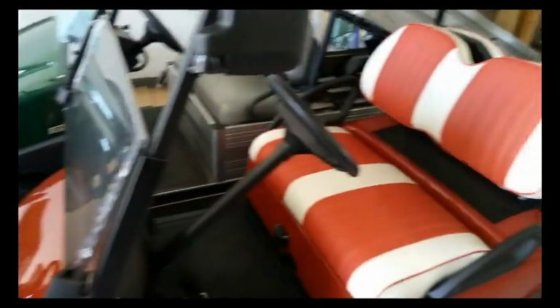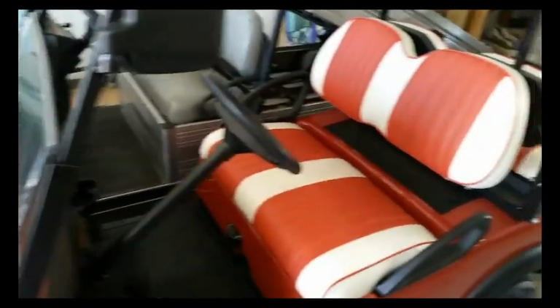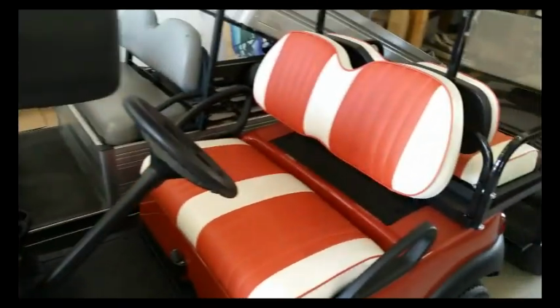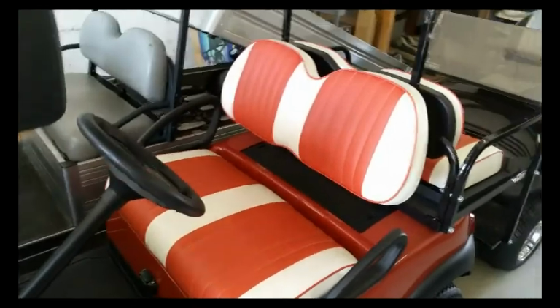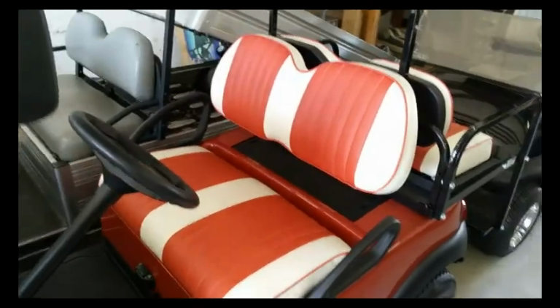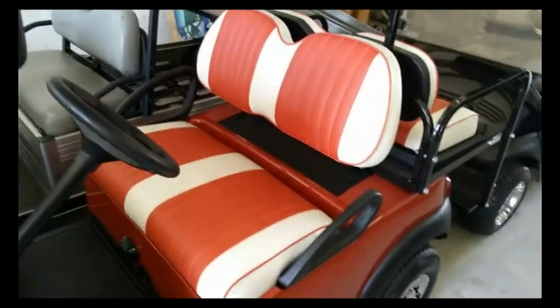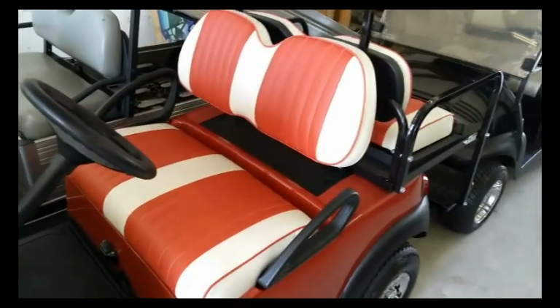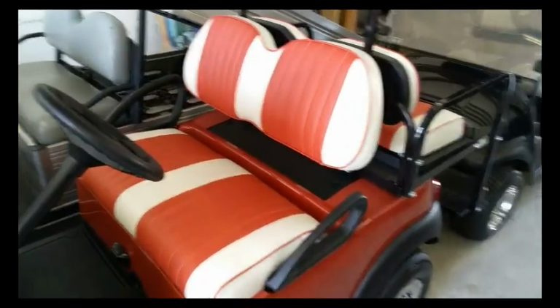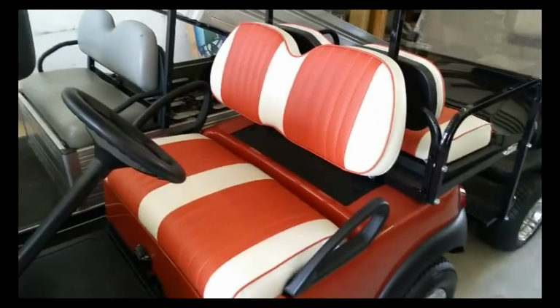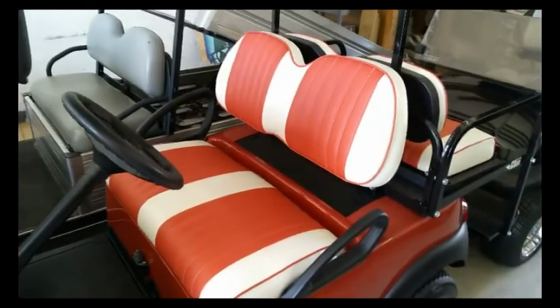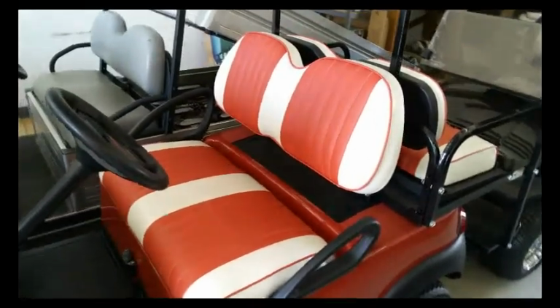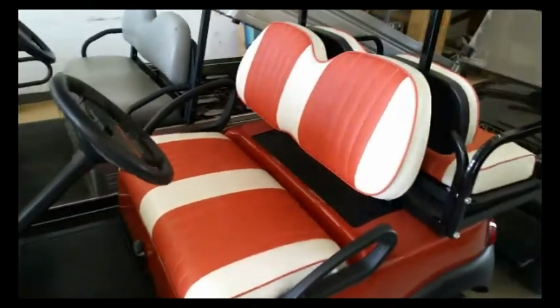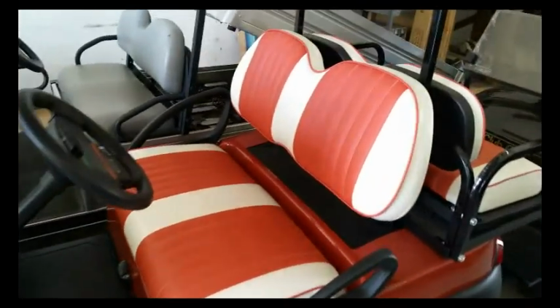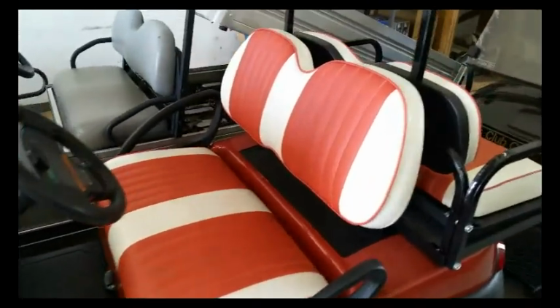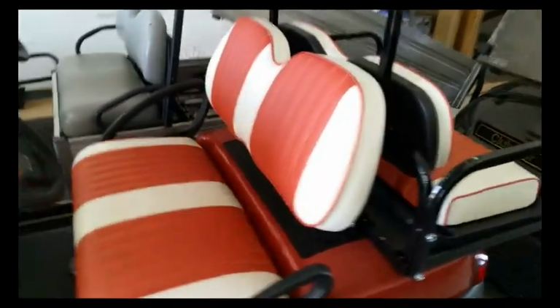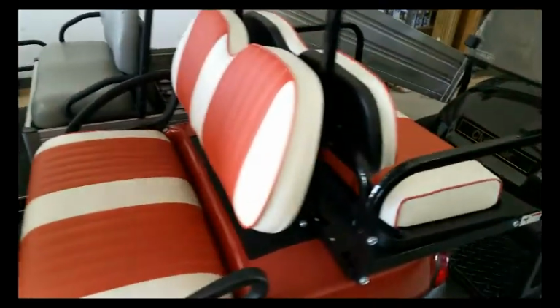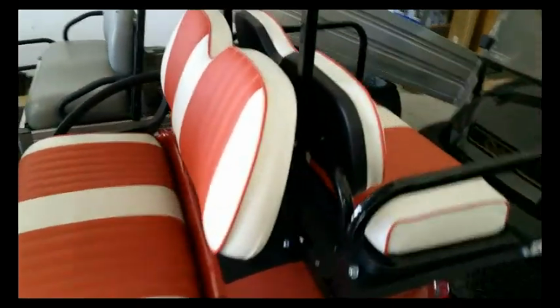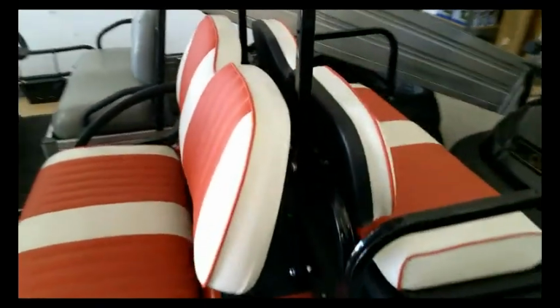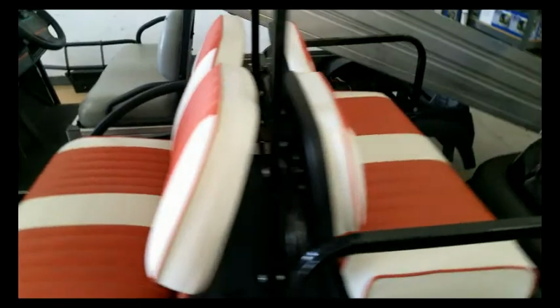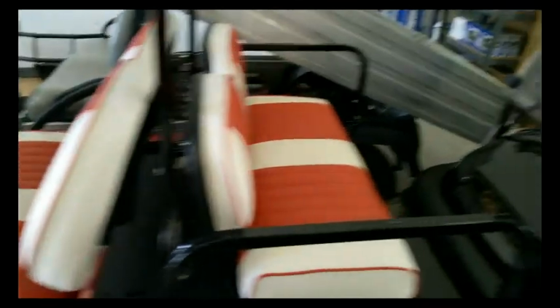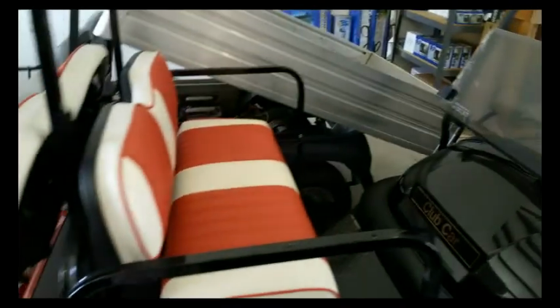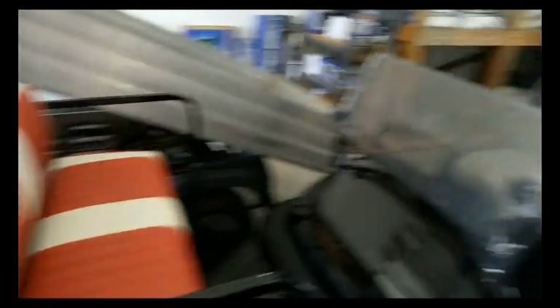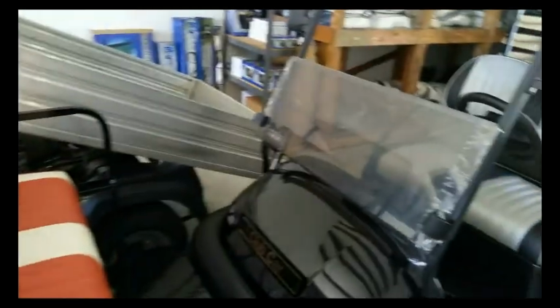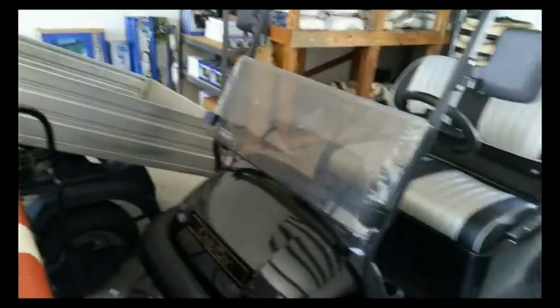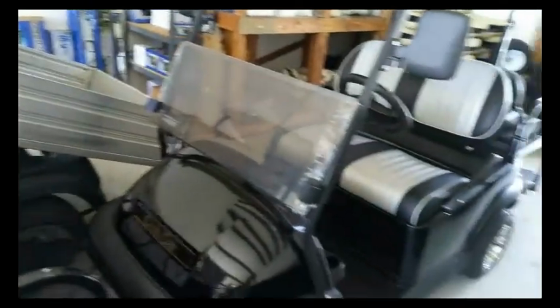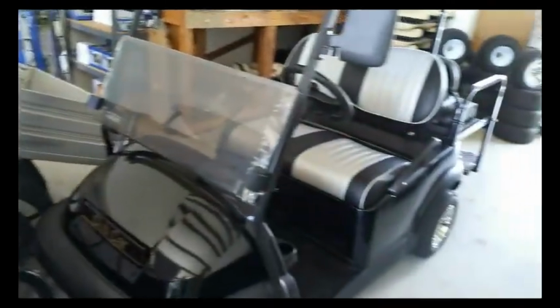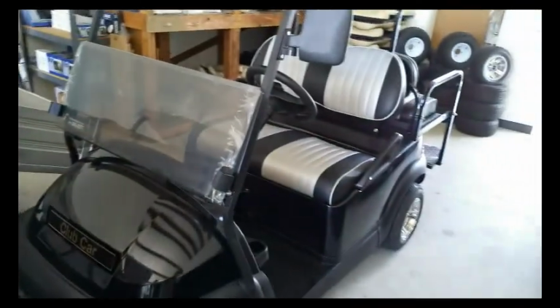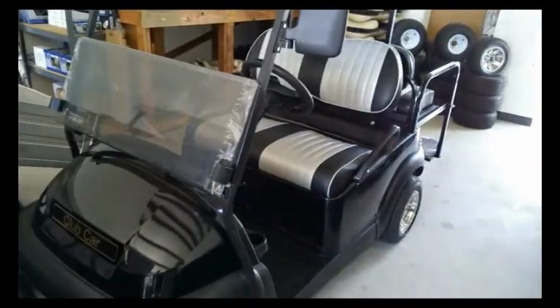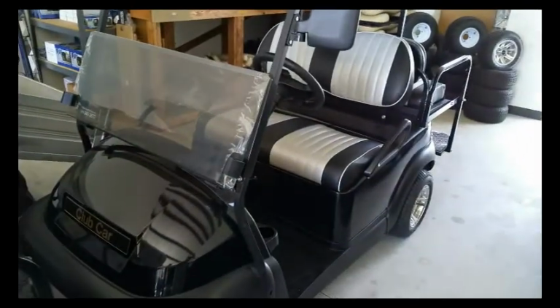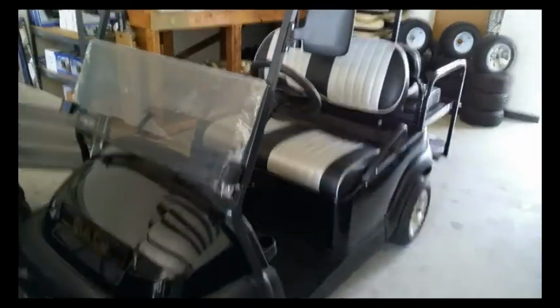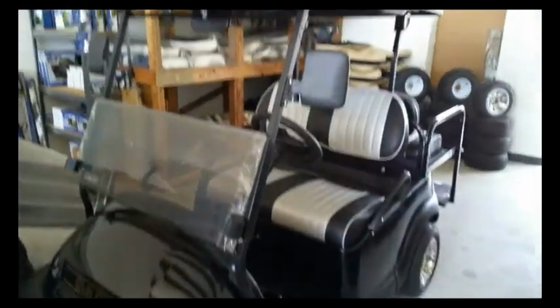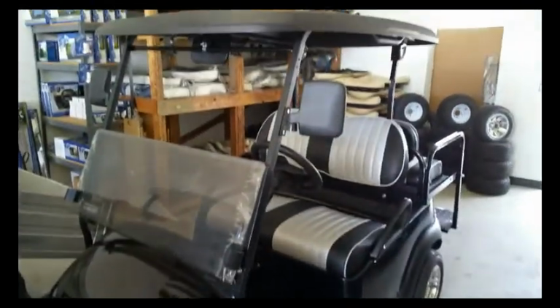Here's a four seater with the Cayenne body and Cayenne custom seats. Here's another one in black with black and silver.